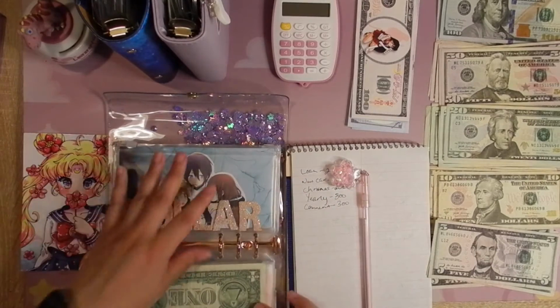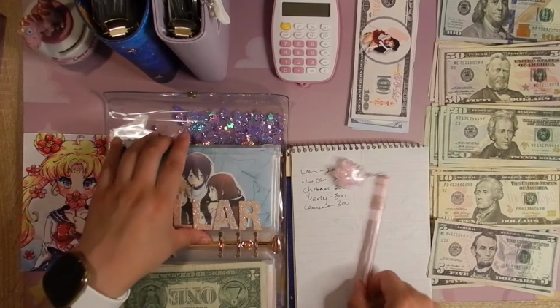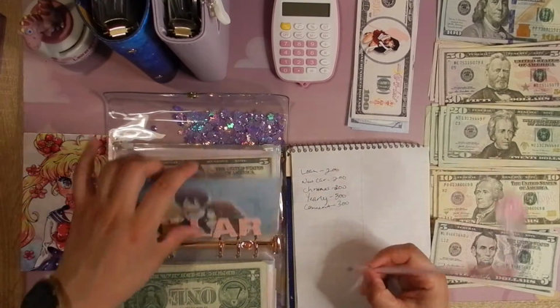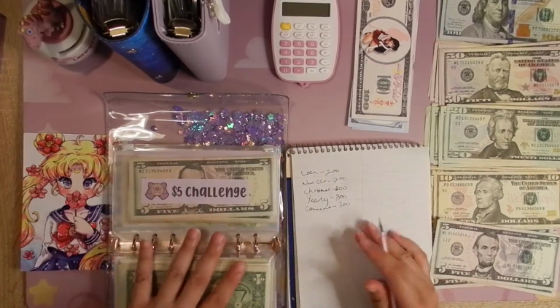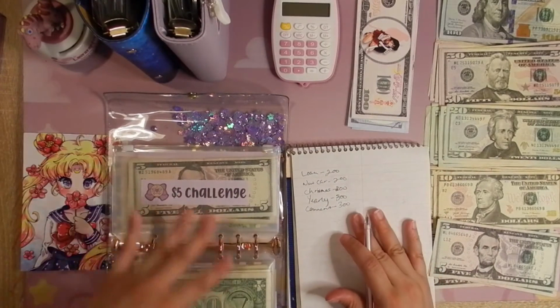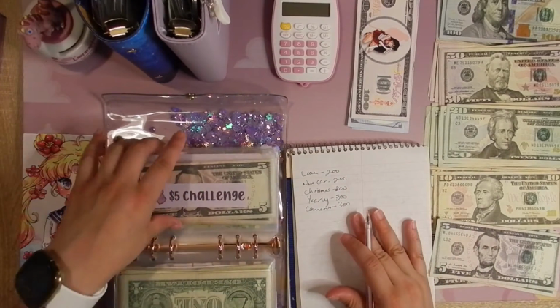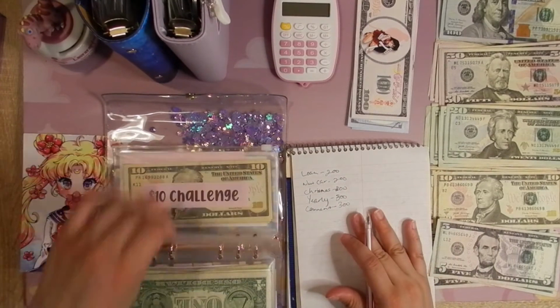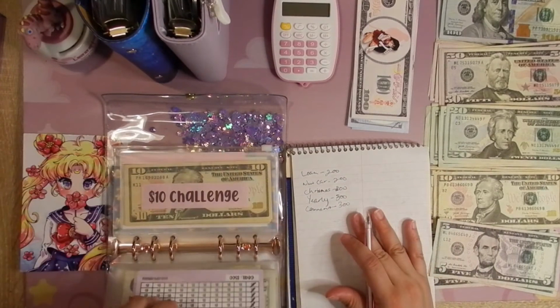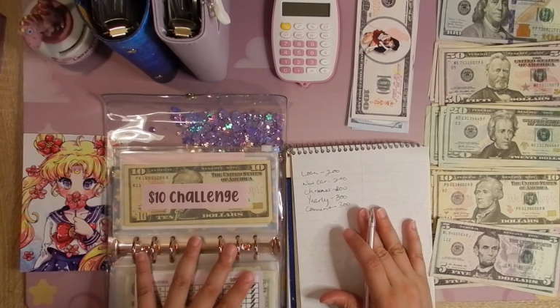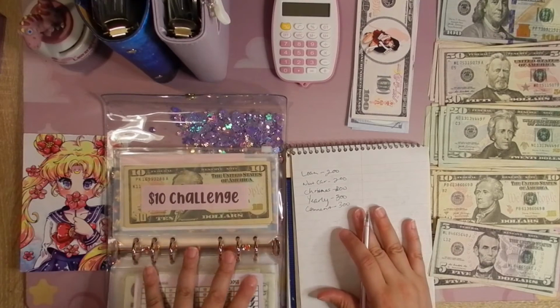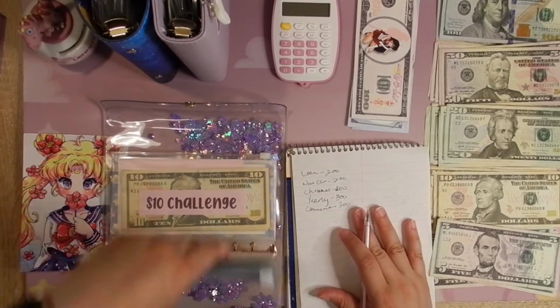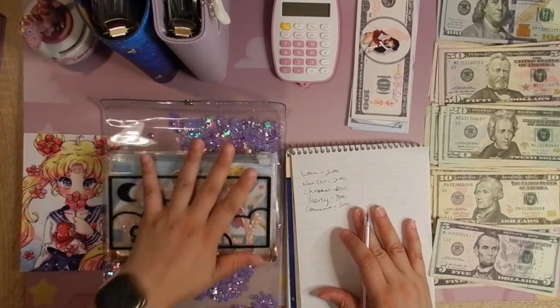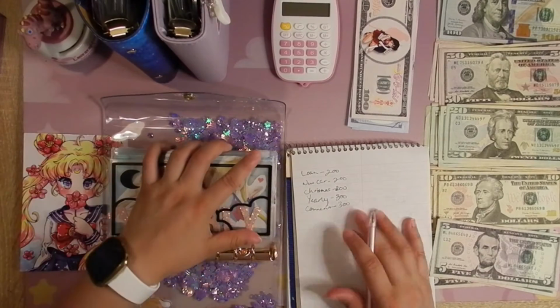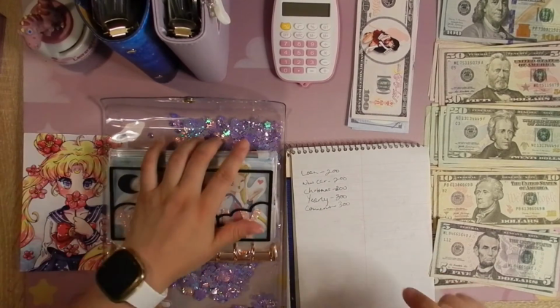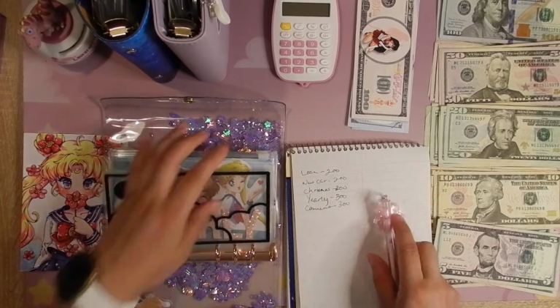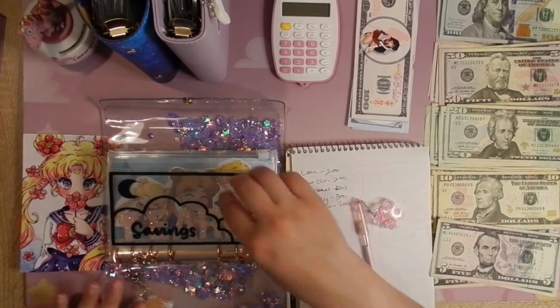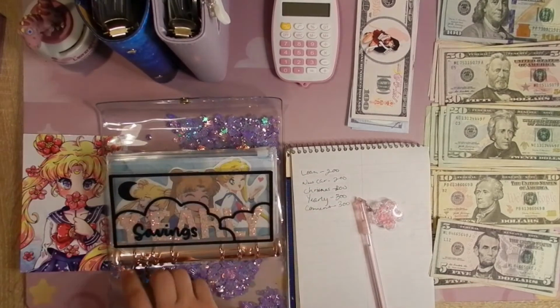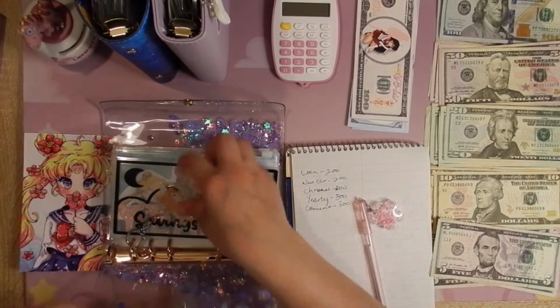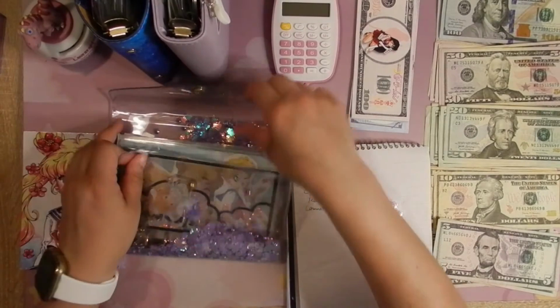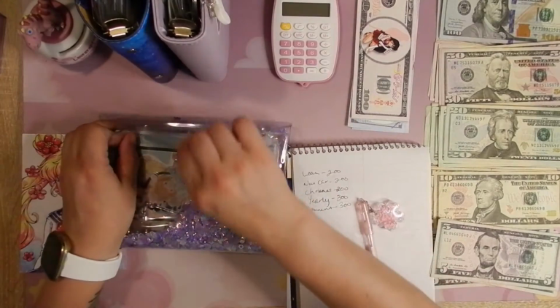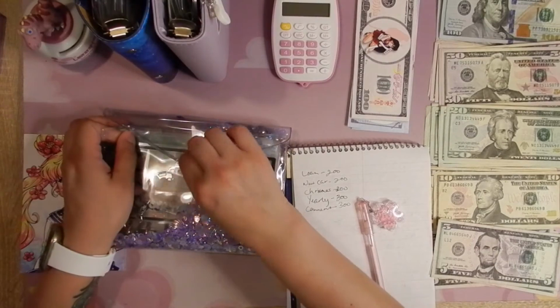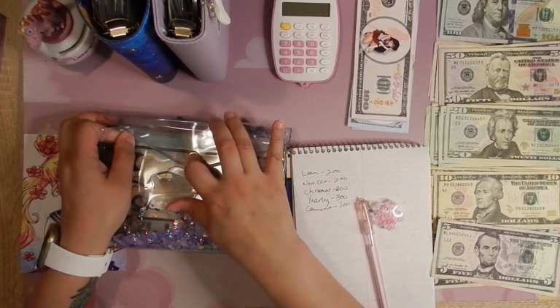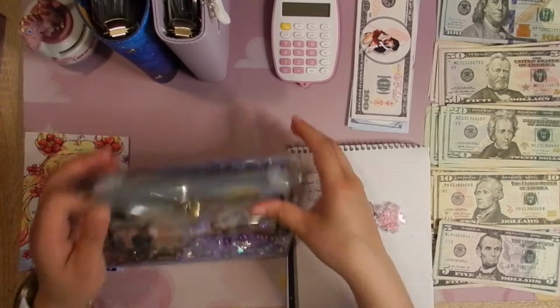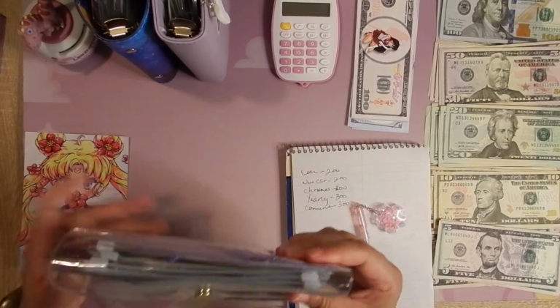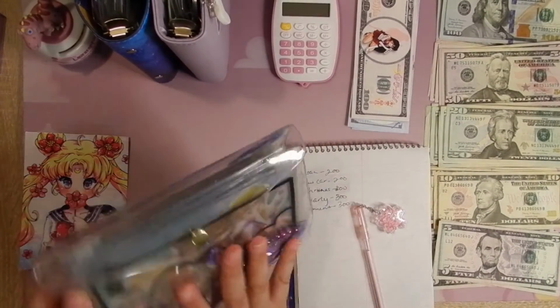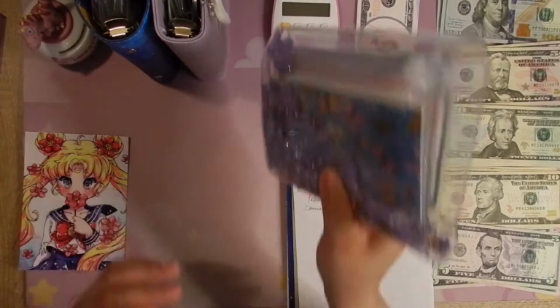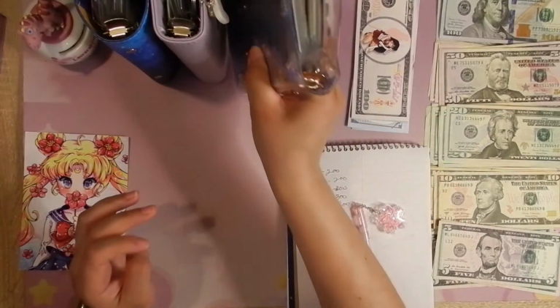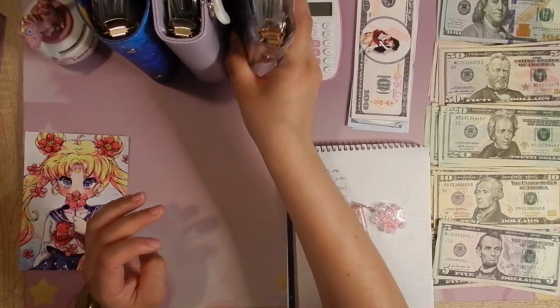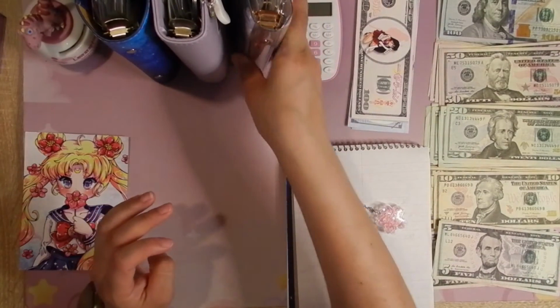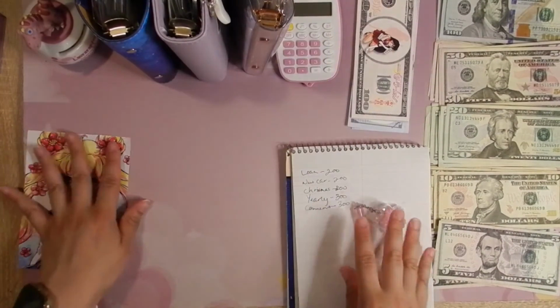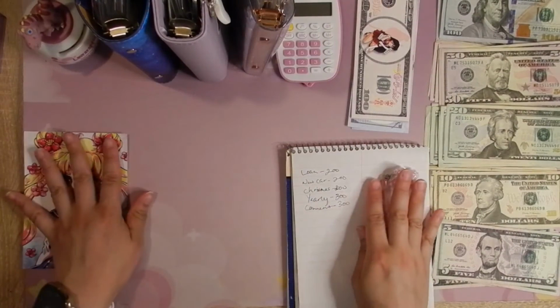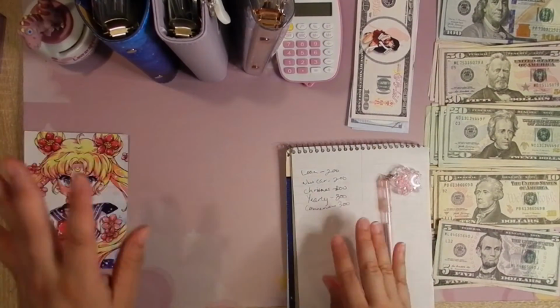Dollar, $5, and $10 challenges are not going to get condensed. That's it for the challenge binder. Now we can go back and see if we want to condense any of the other ones.